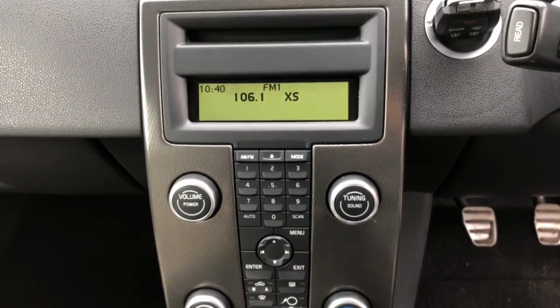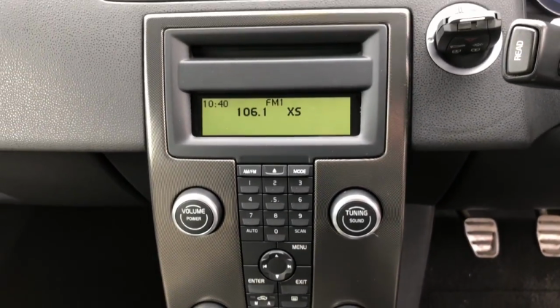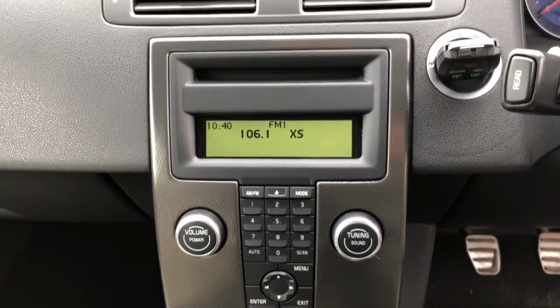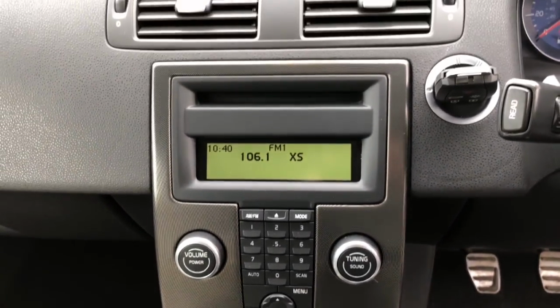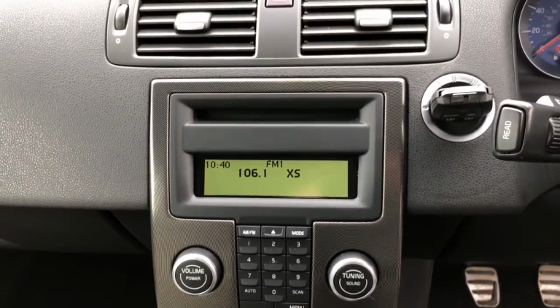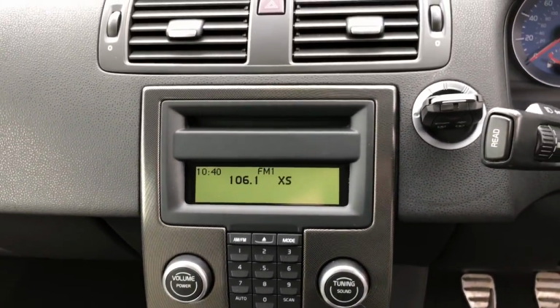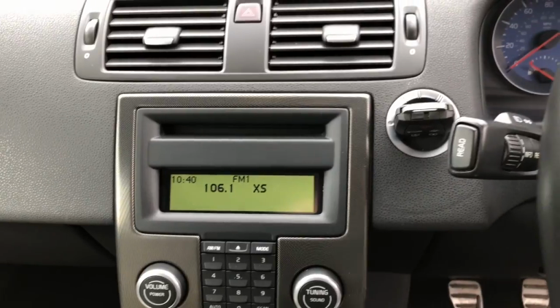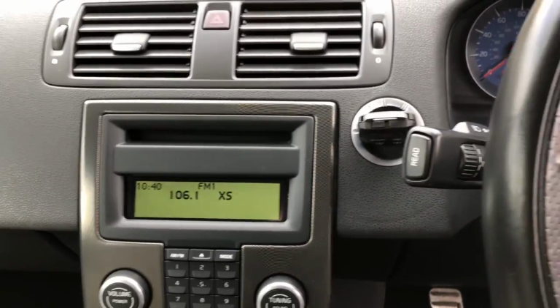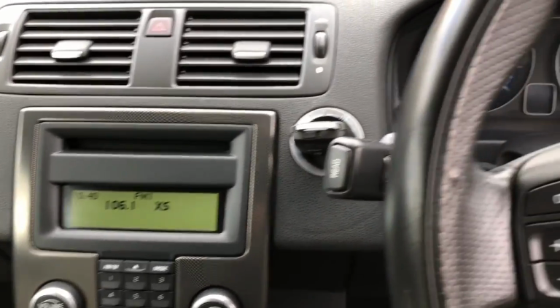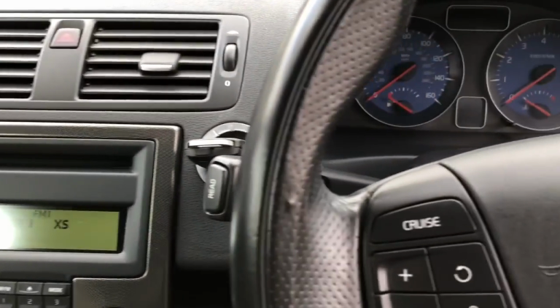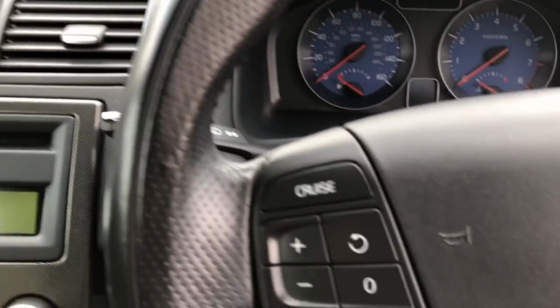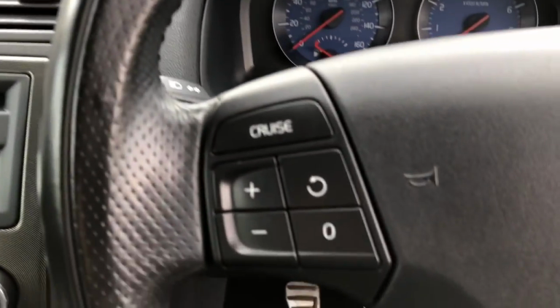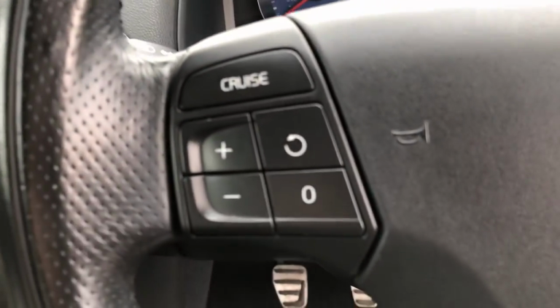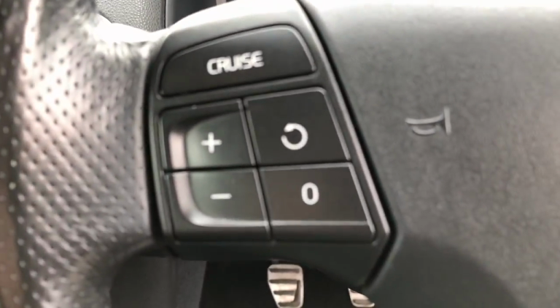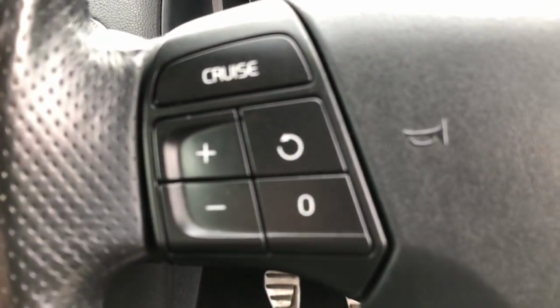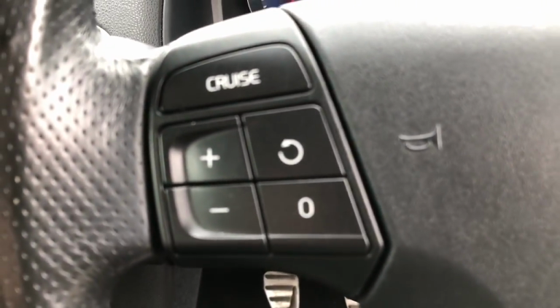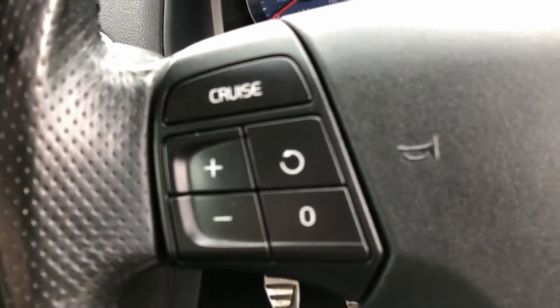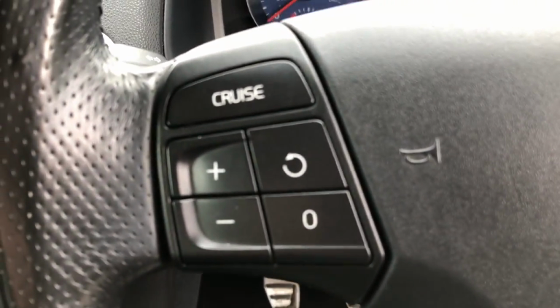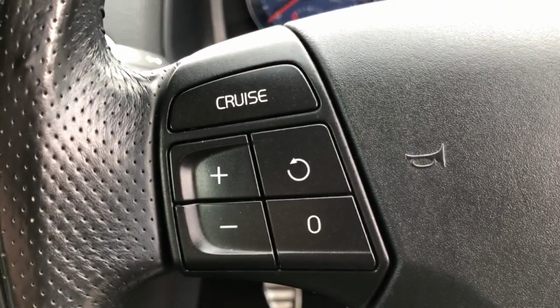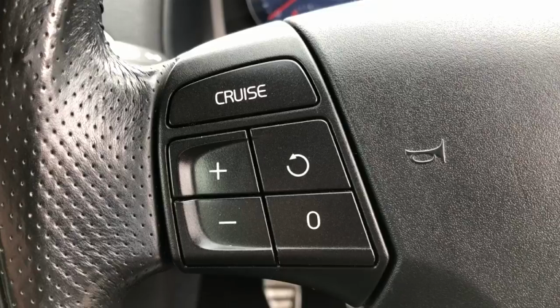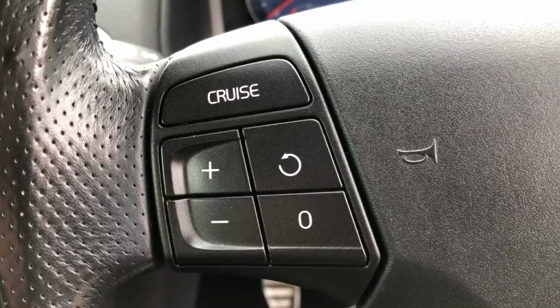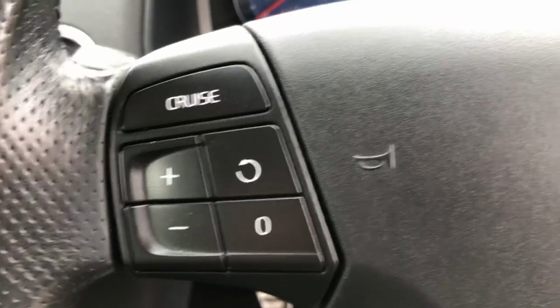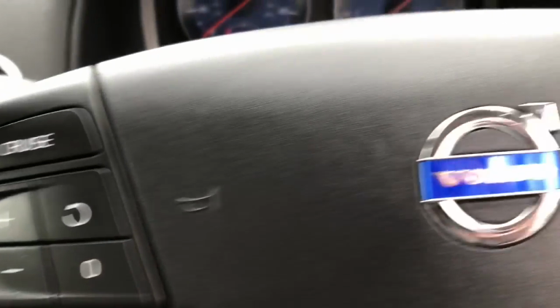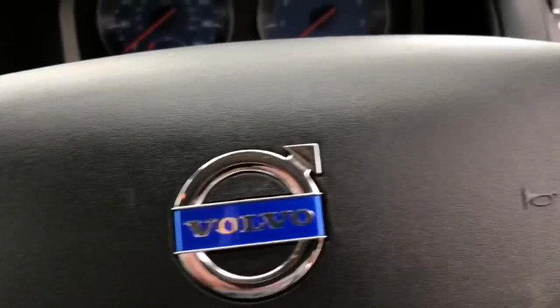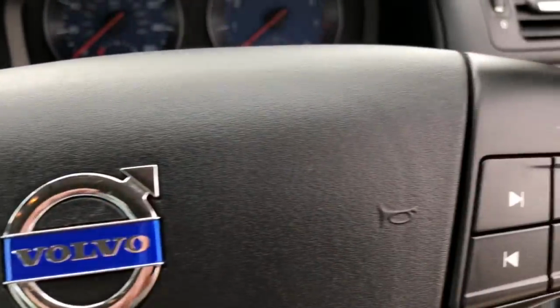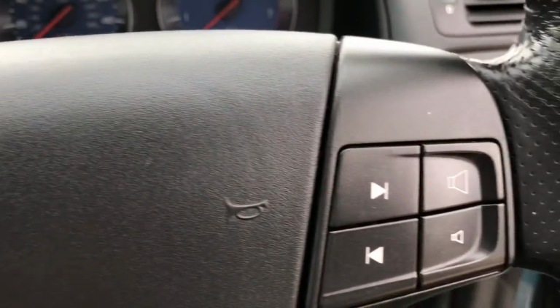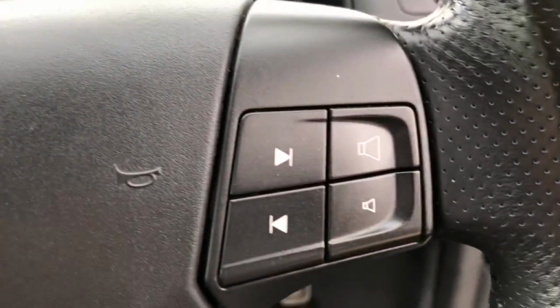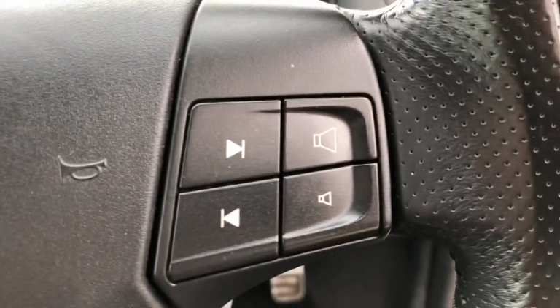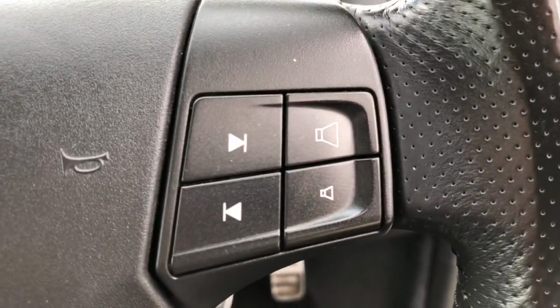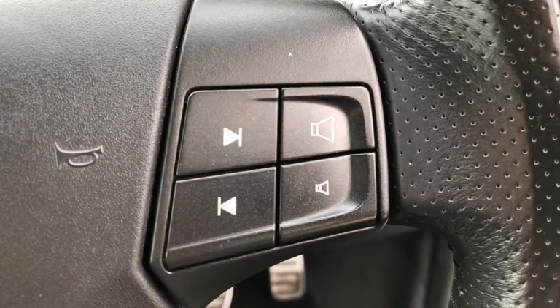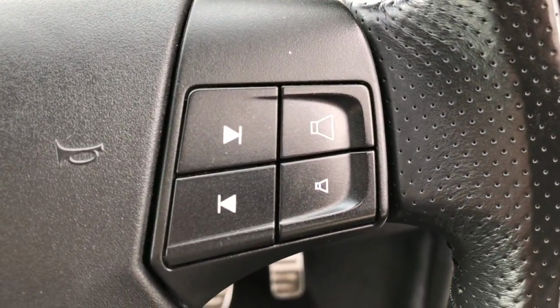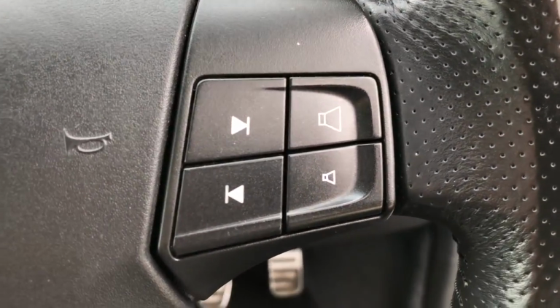Take a look at the steering wheel — it's got mounted controls. On the left-hand side we've got the cruise control, and on the right we've got the volume settings and seek controls for the radio.